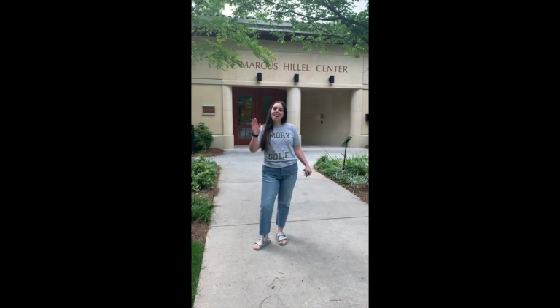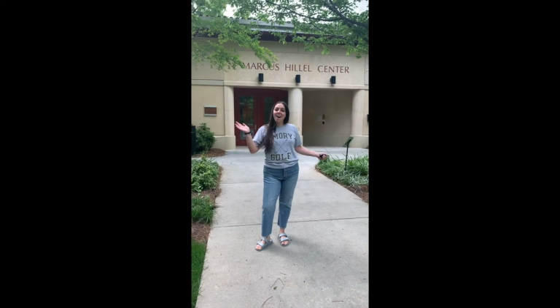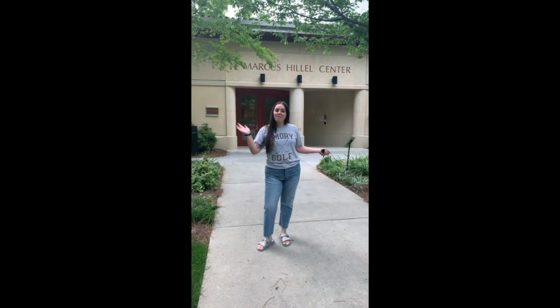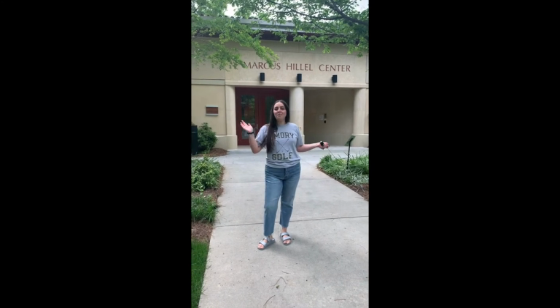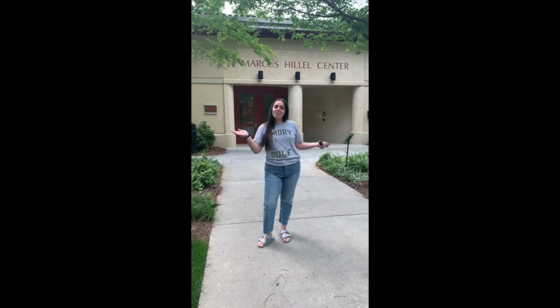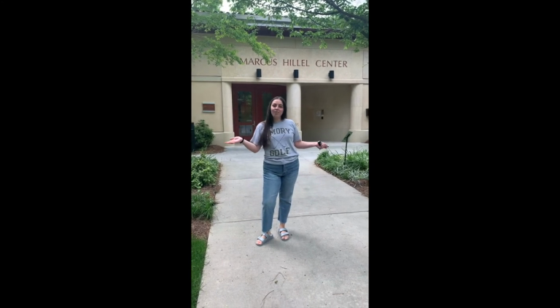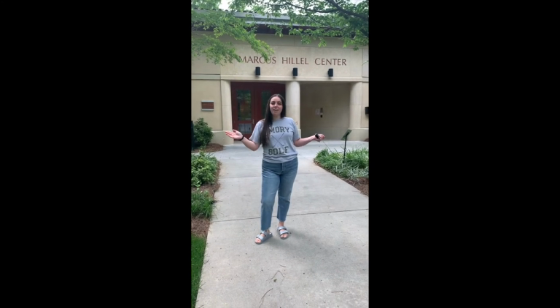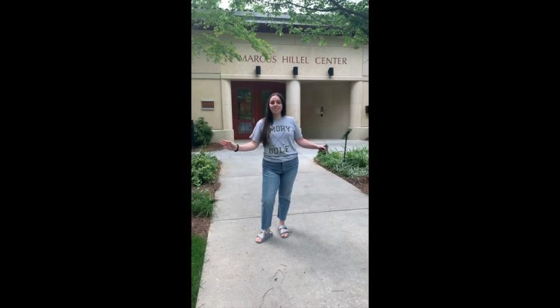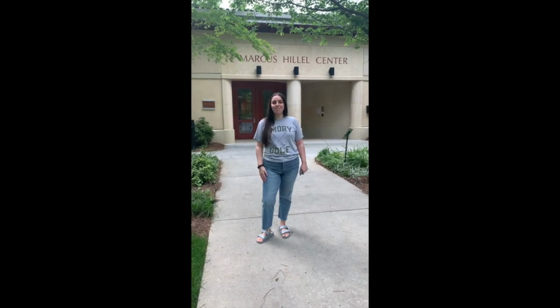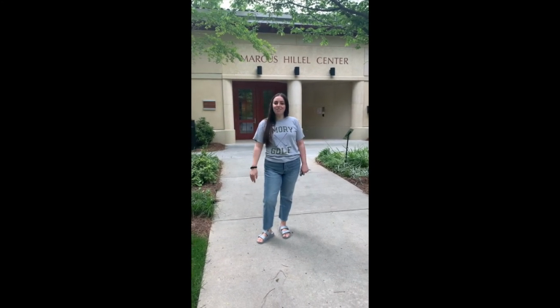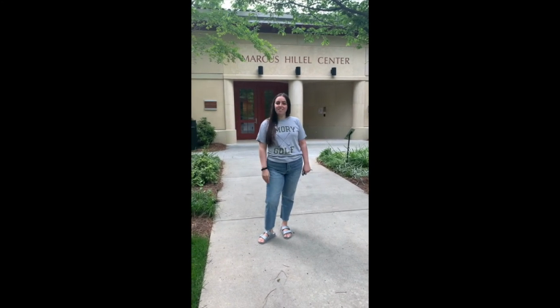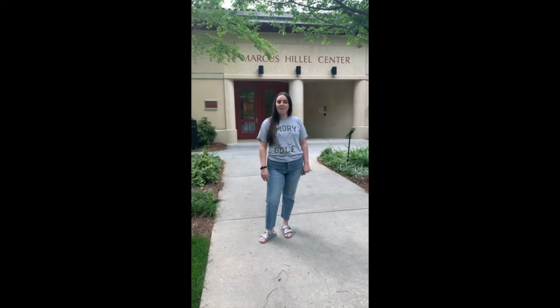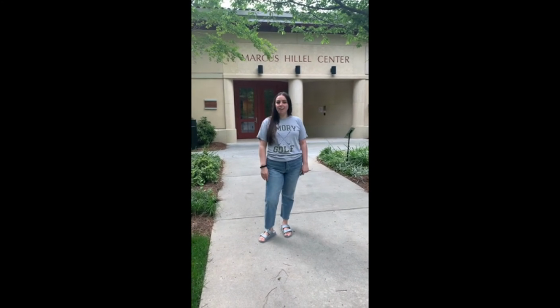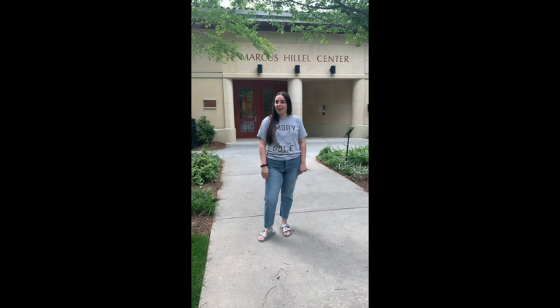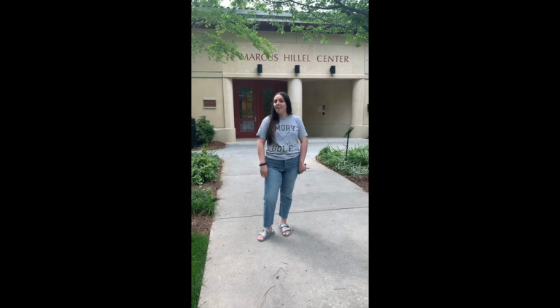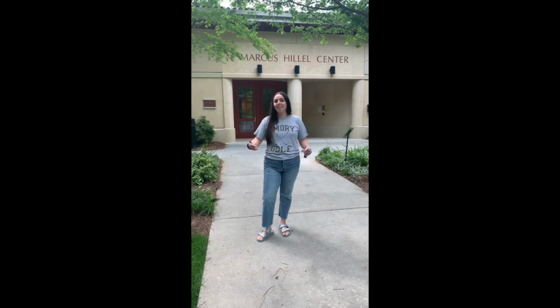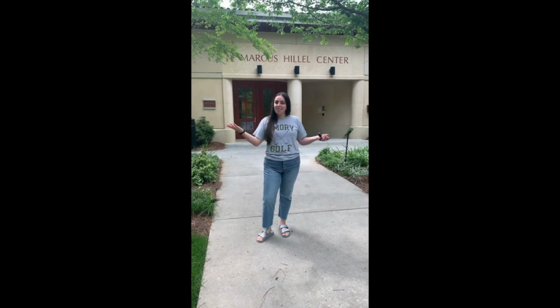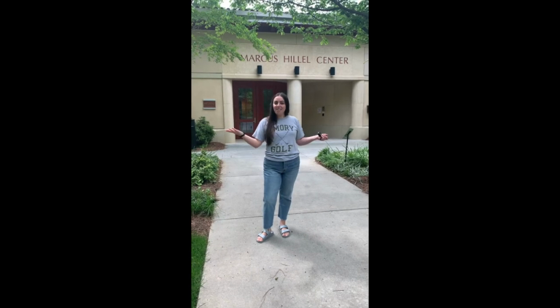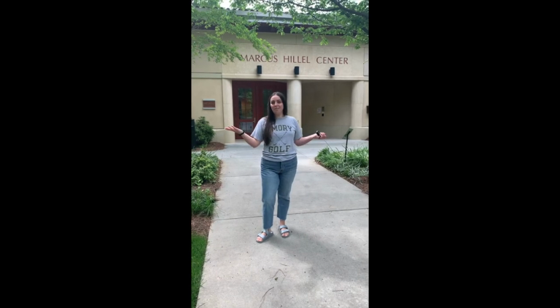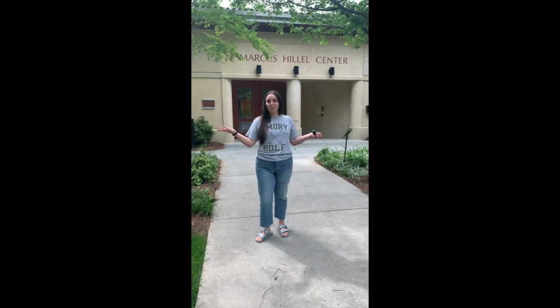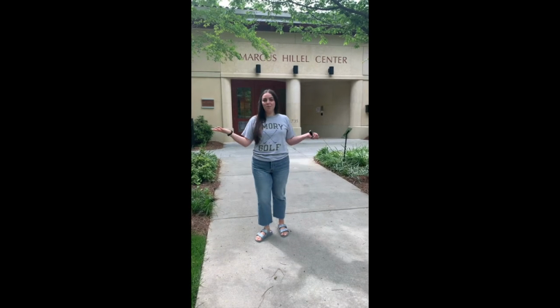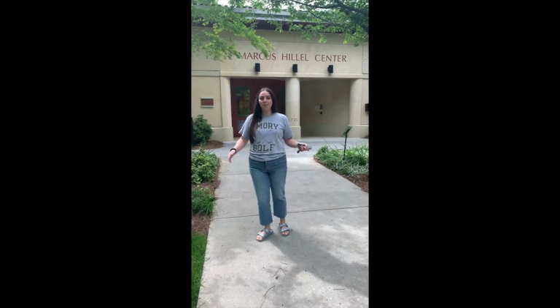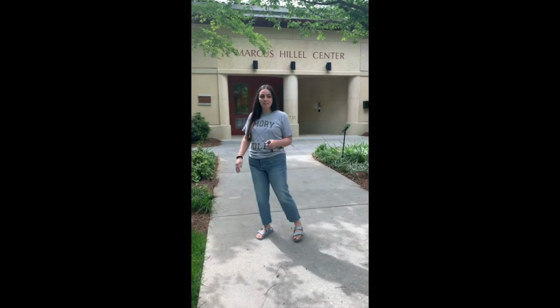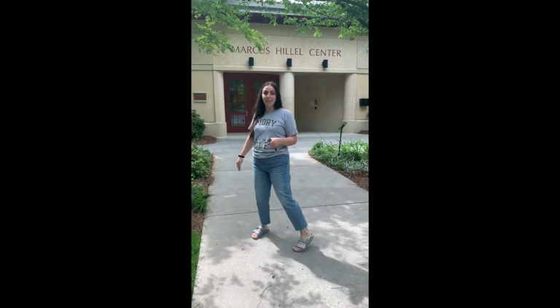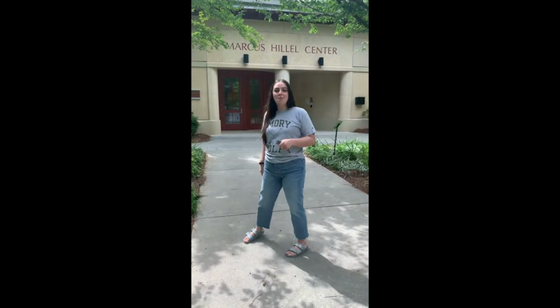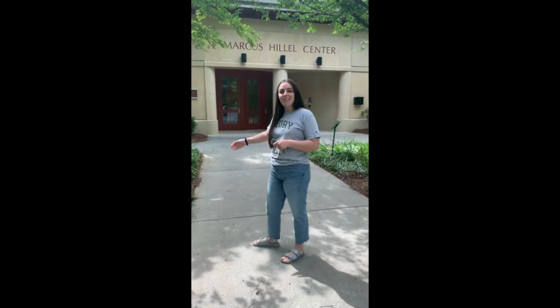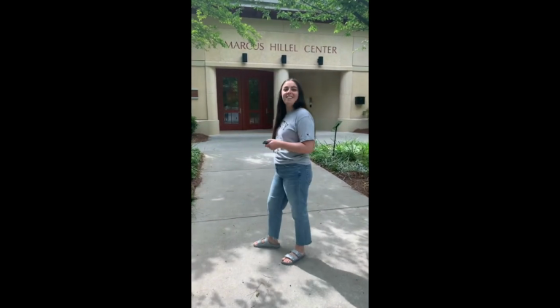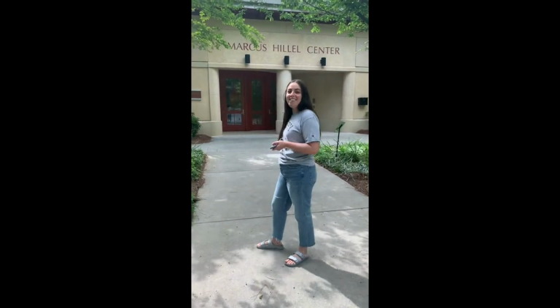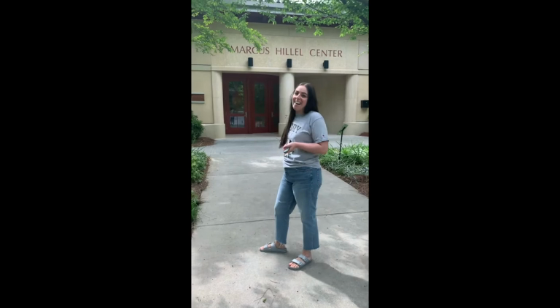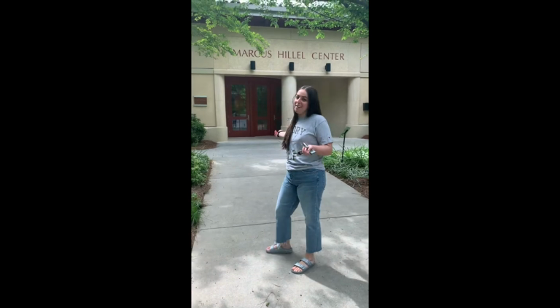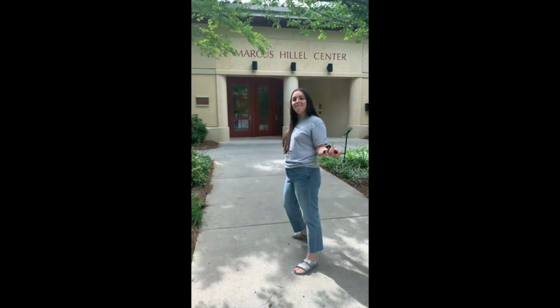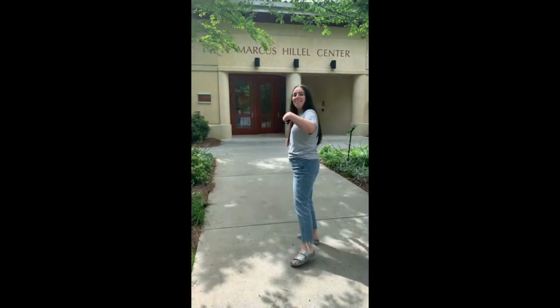Hi everyone, my name is Lauren. I'm the Associate Director of Emory Hillel, and I'm going to take you on a virtual tour of our building, the Marcus Hillel Center at Emory. Follow me.